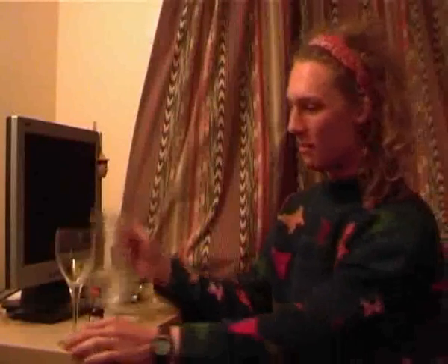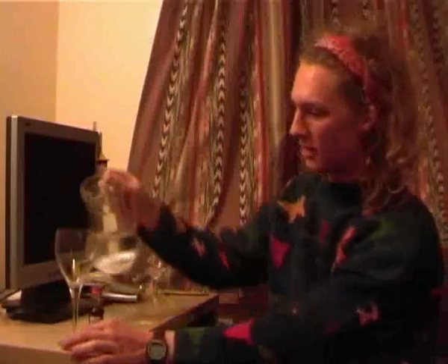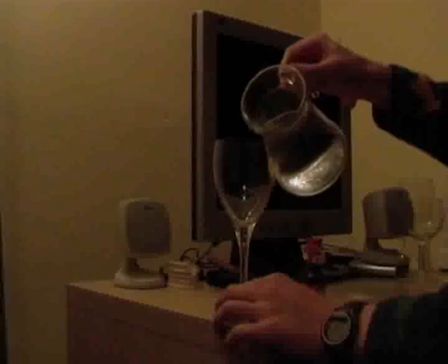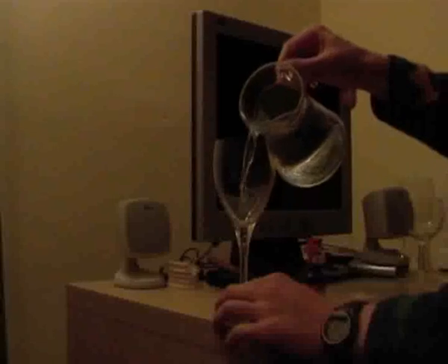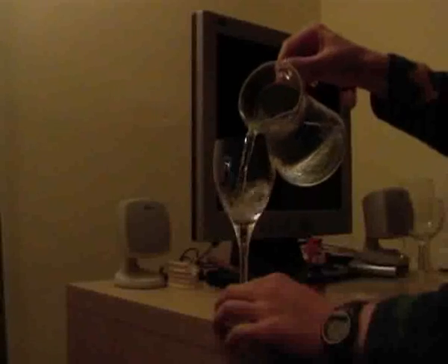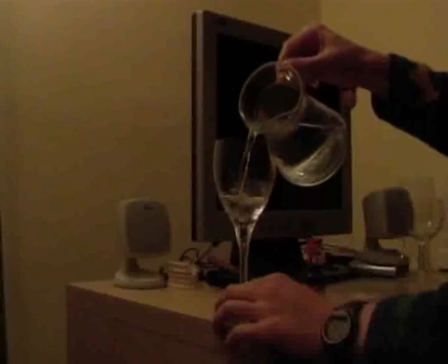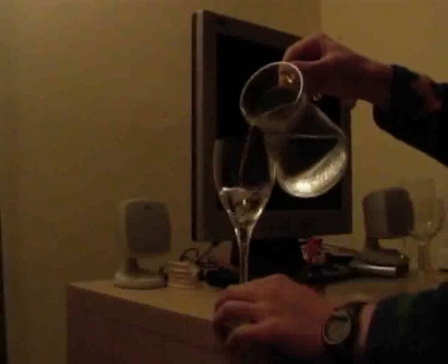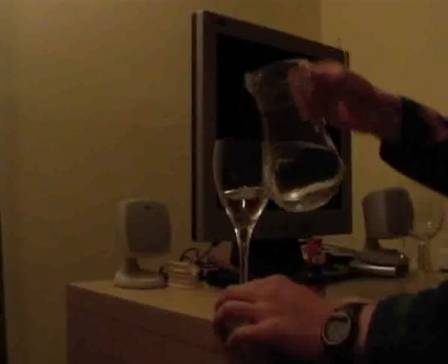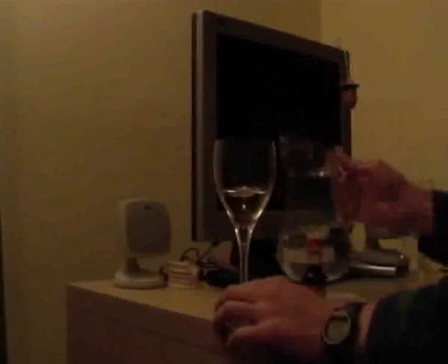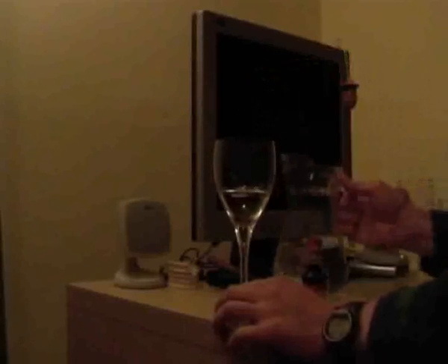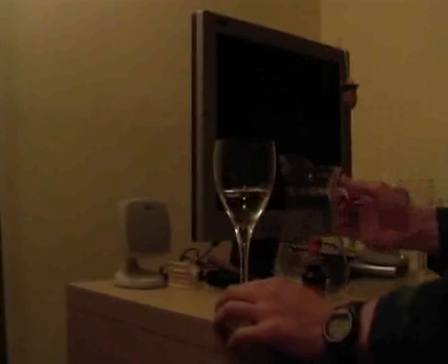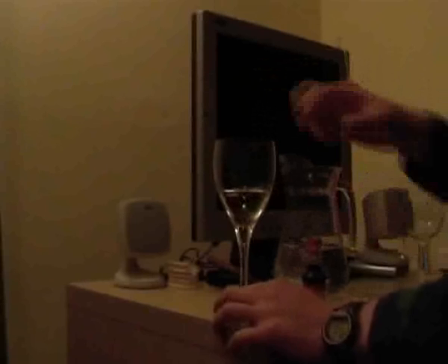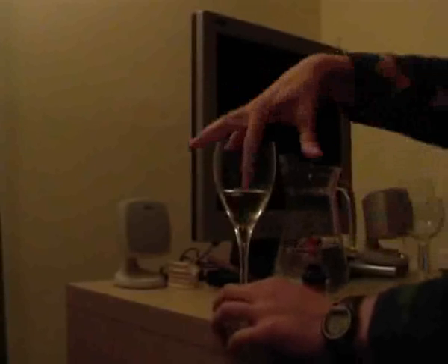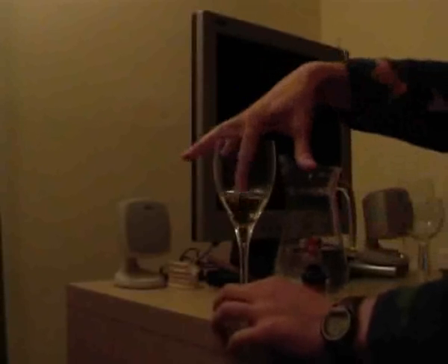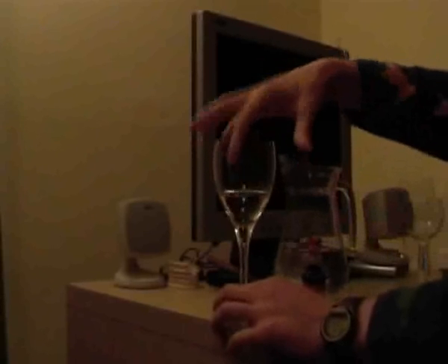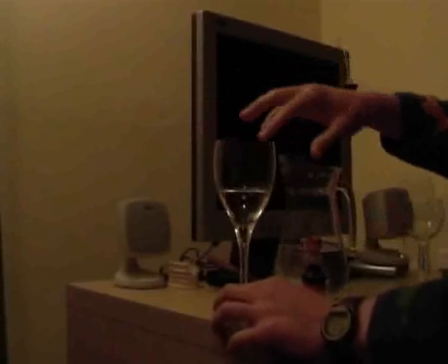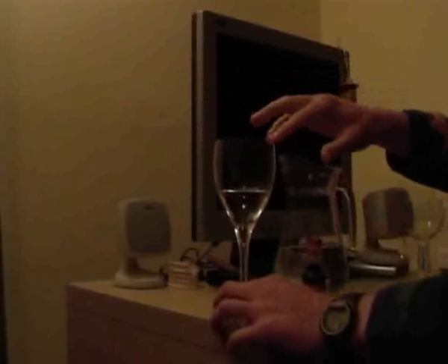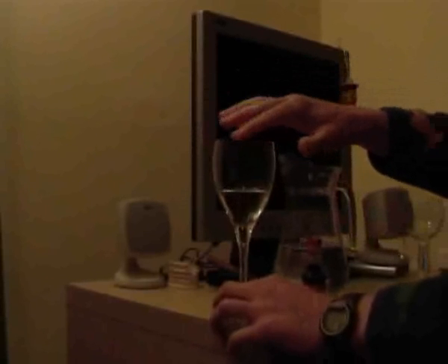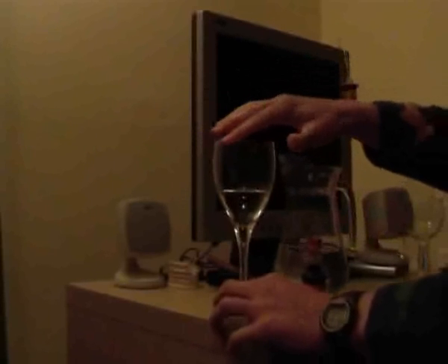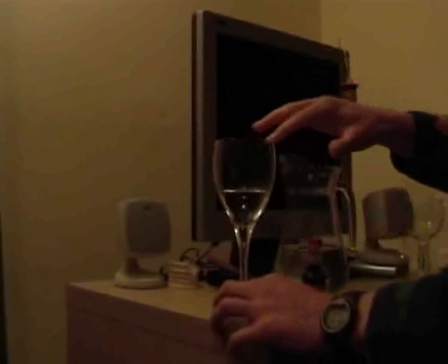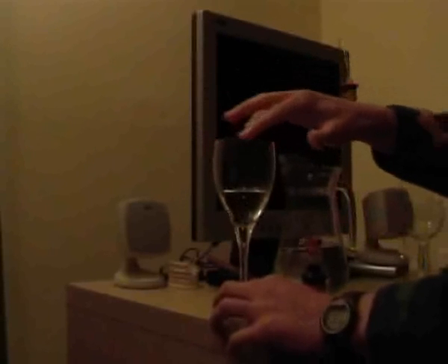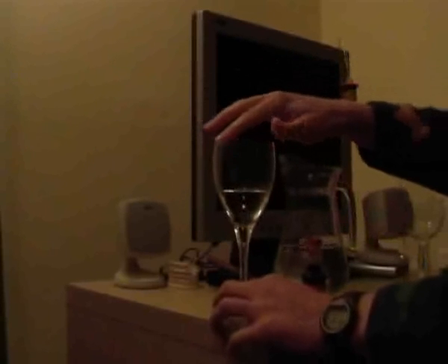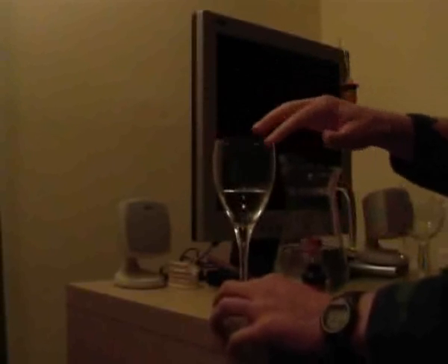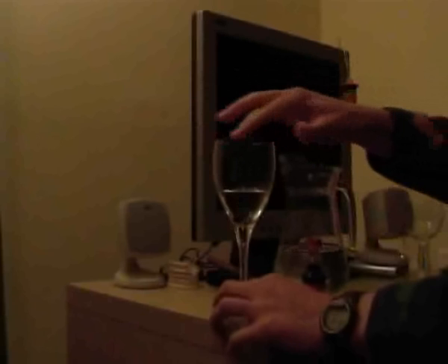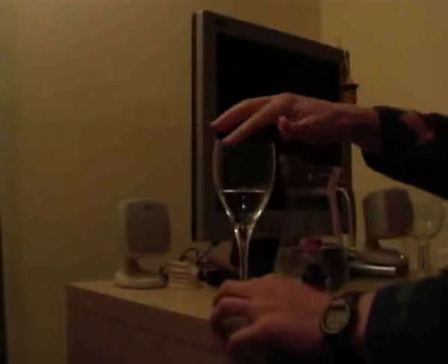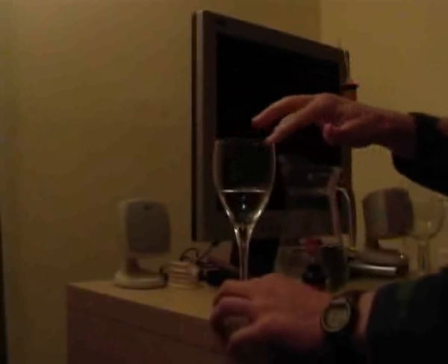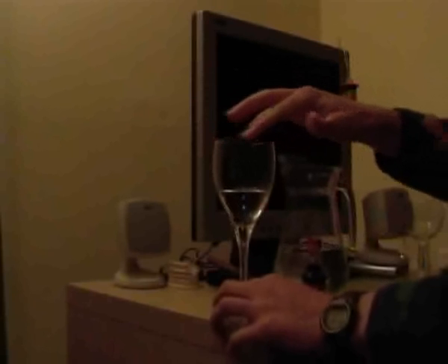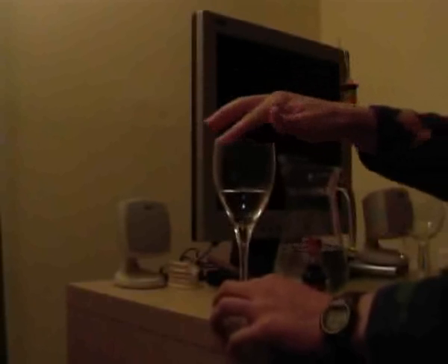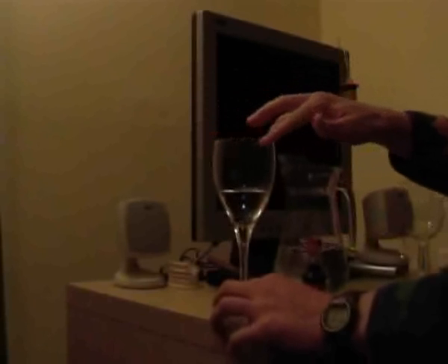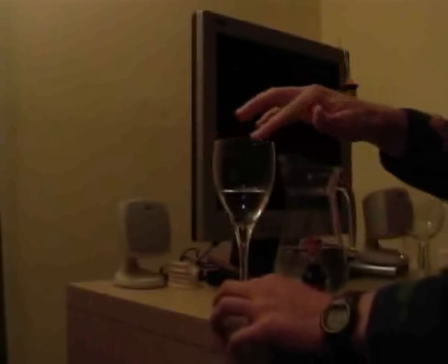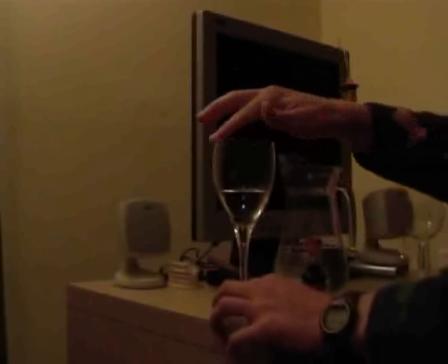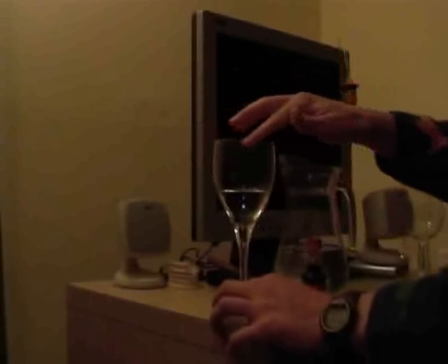Just fill up the wine glass about half full with water. Dip your finger in and apply steady pressure until you hear a tone.